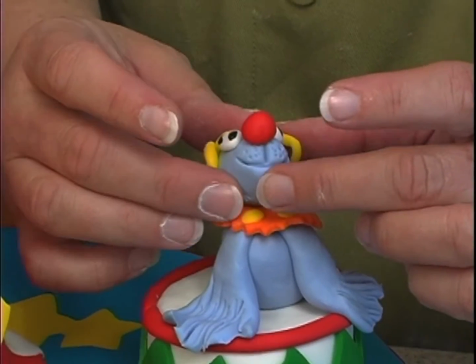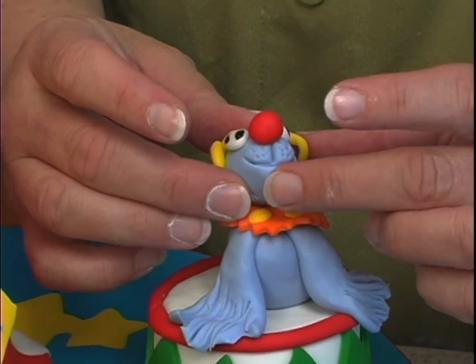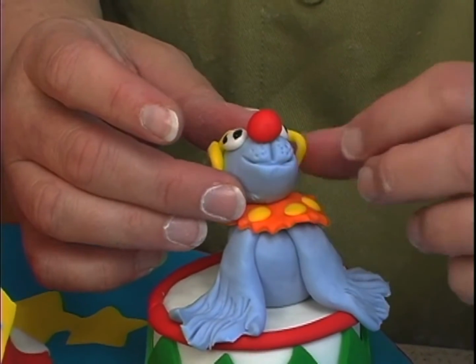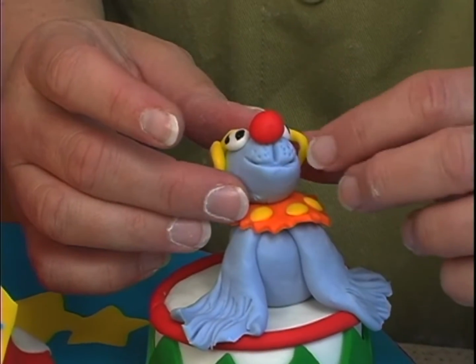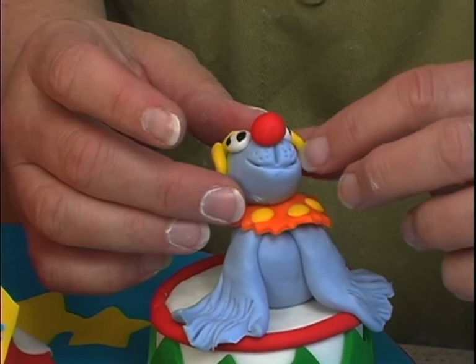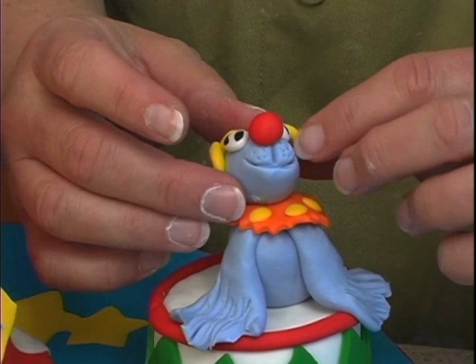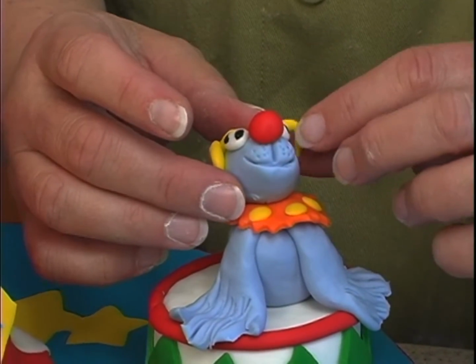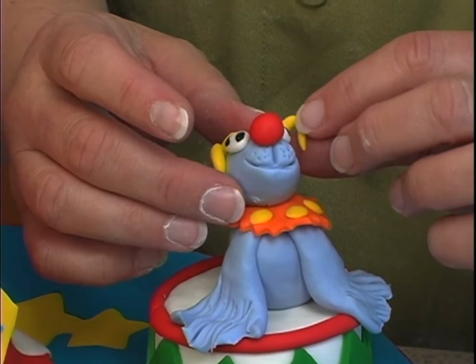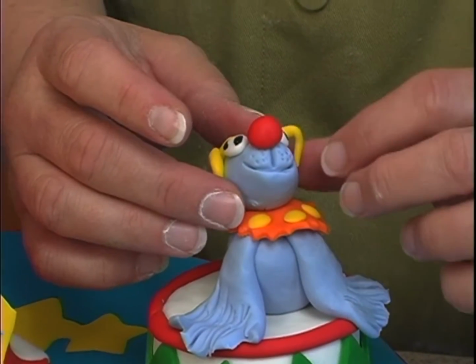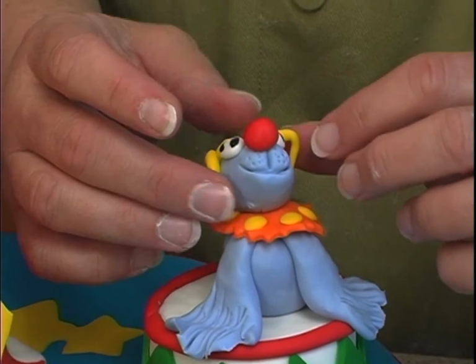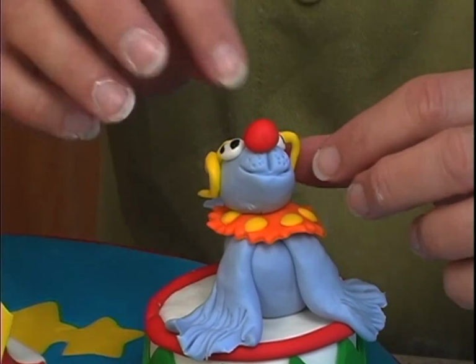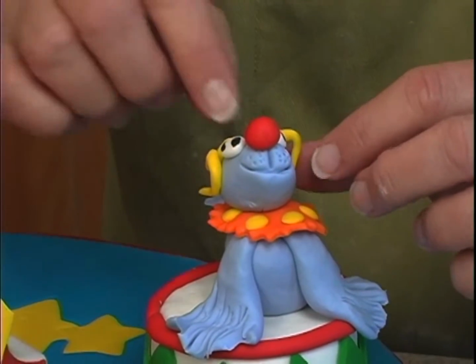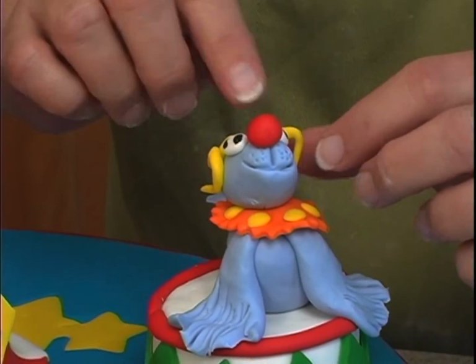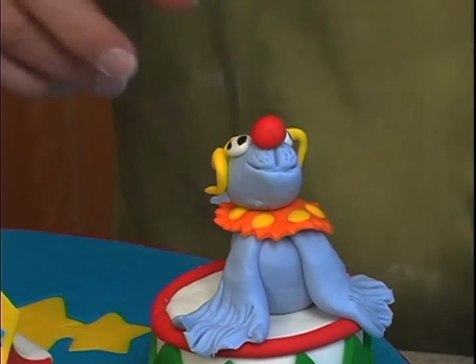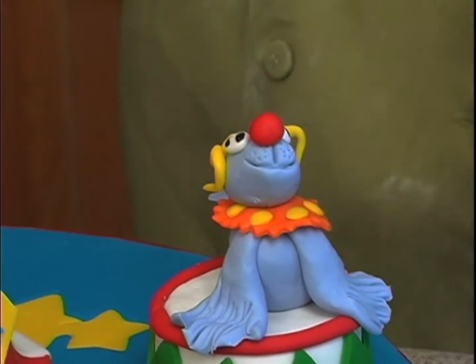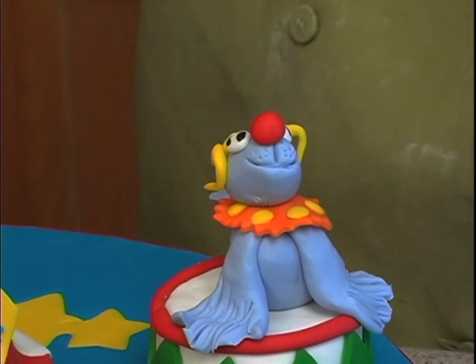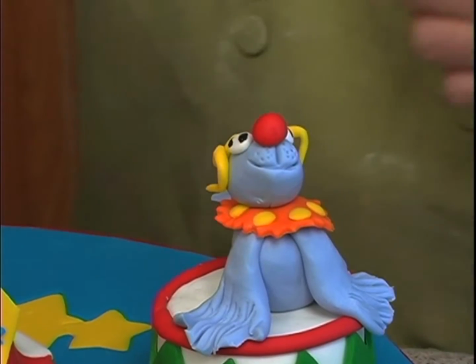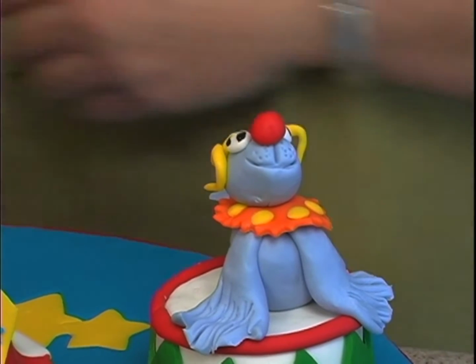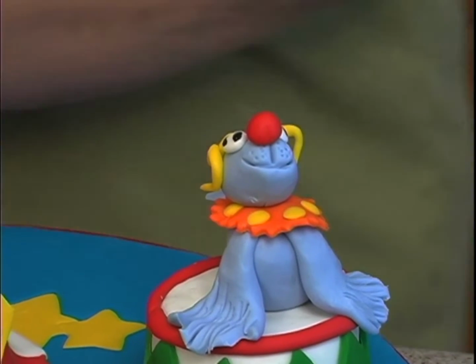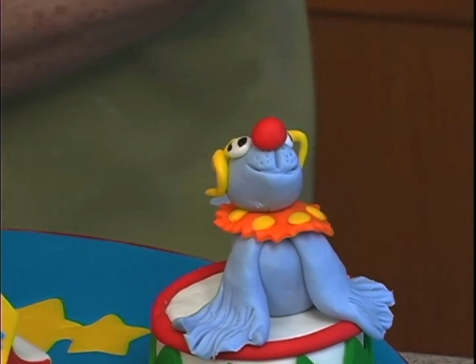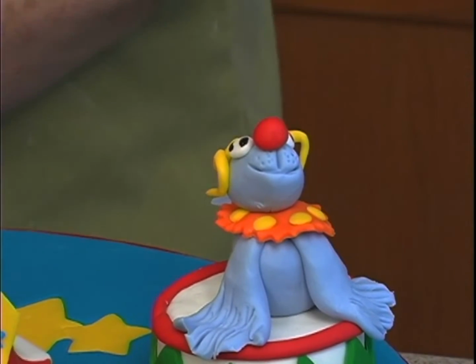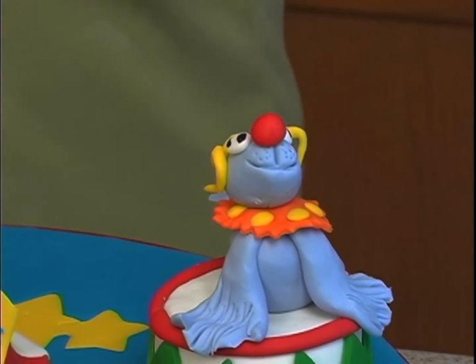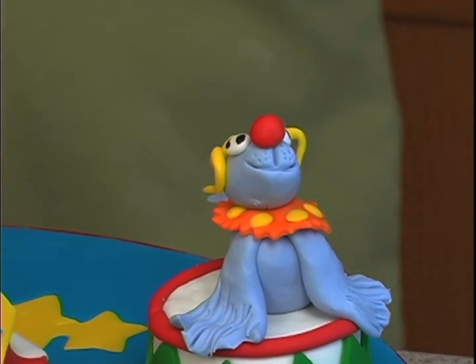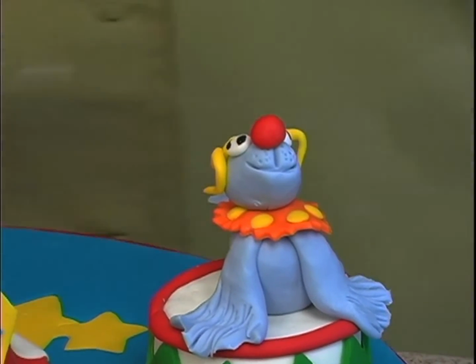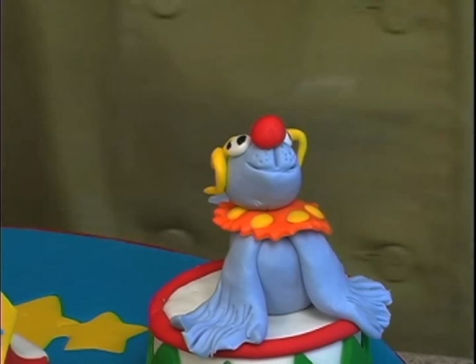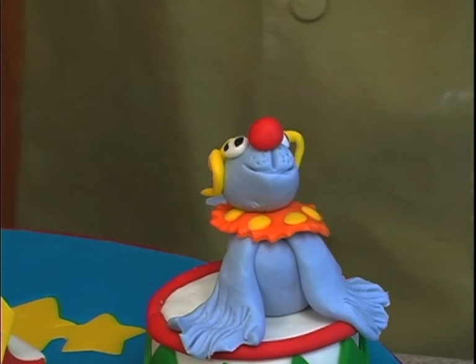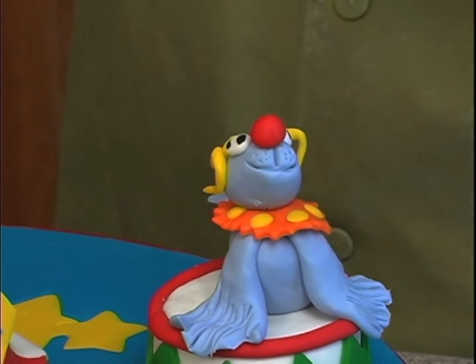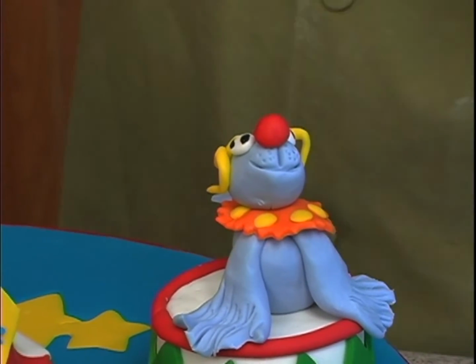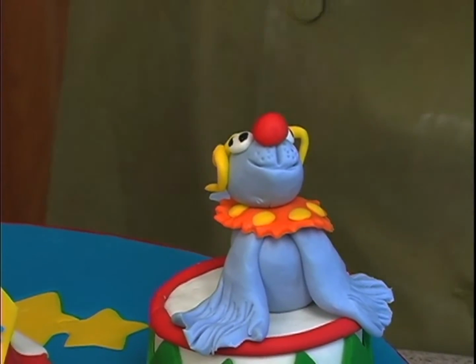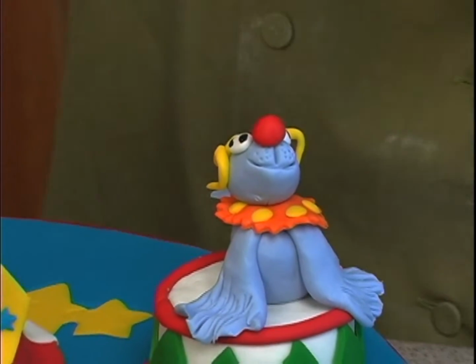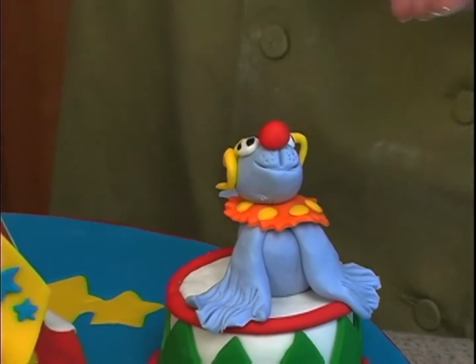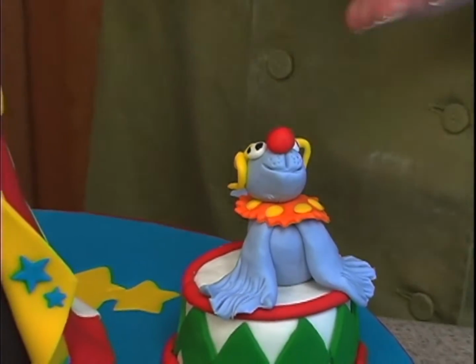Now you want to be careful once you get the eyes on that you don't mess that up — don't hit it or you'll mess up the eyes.